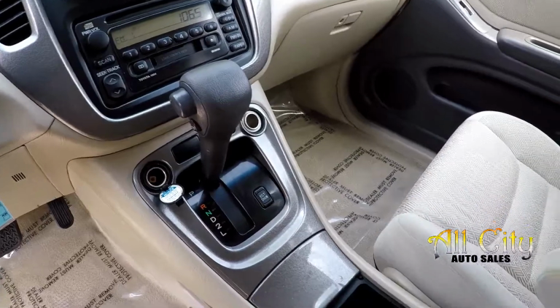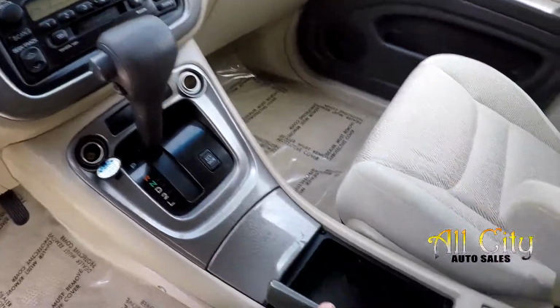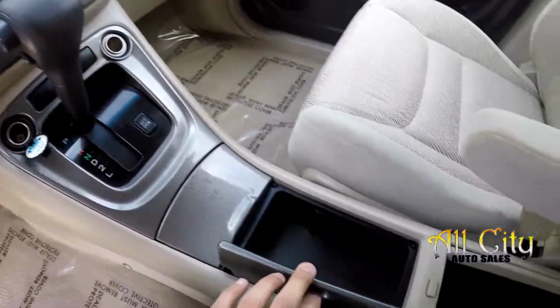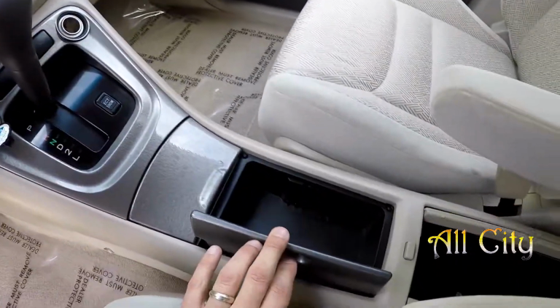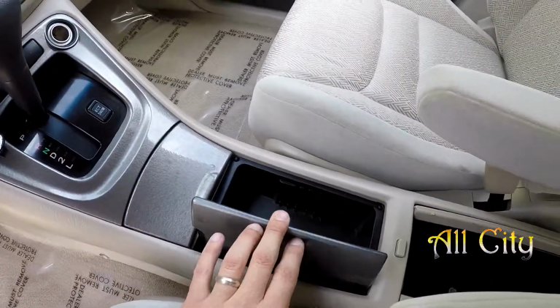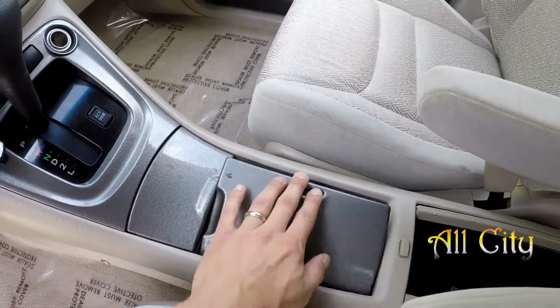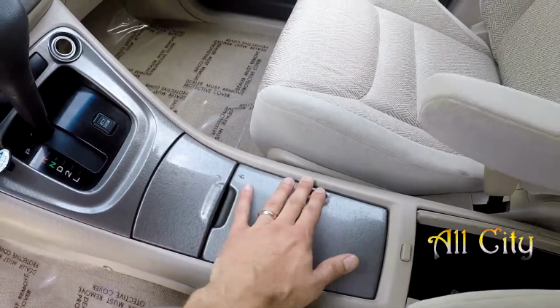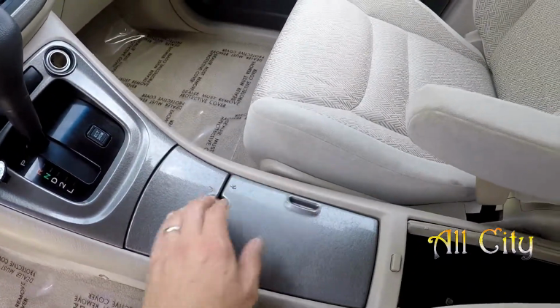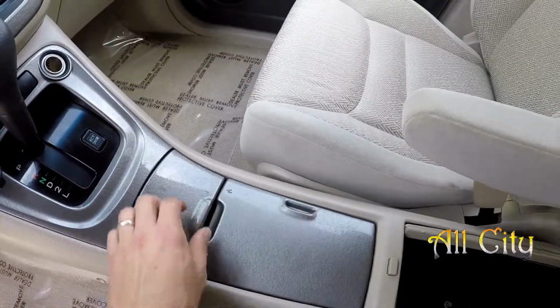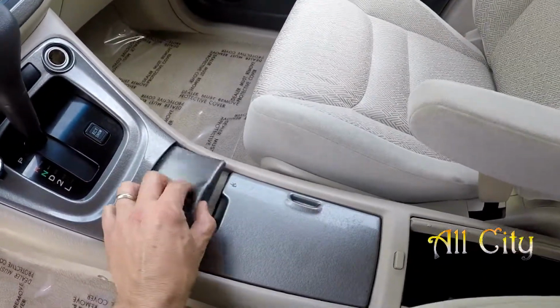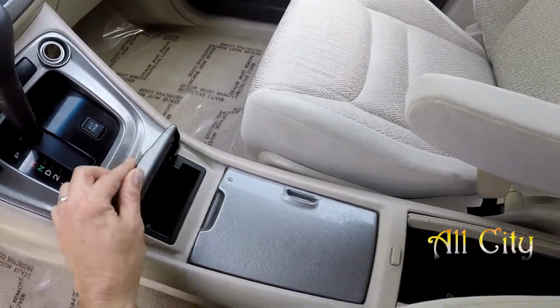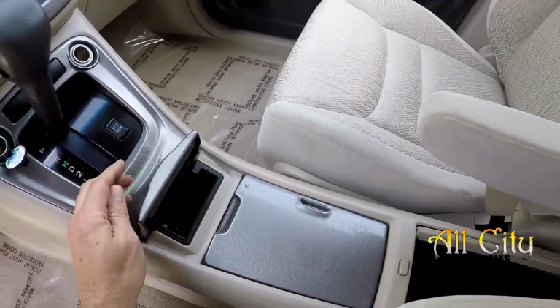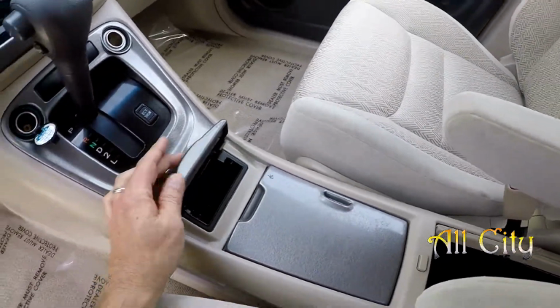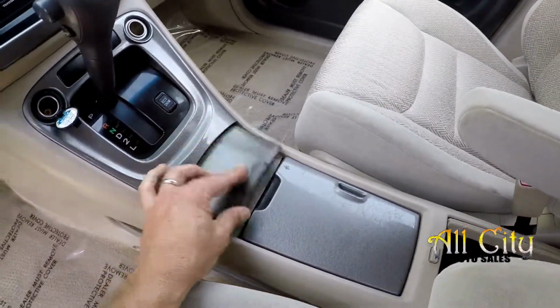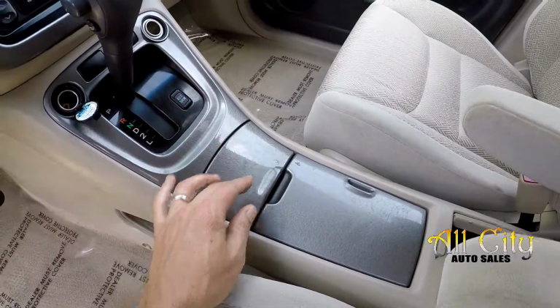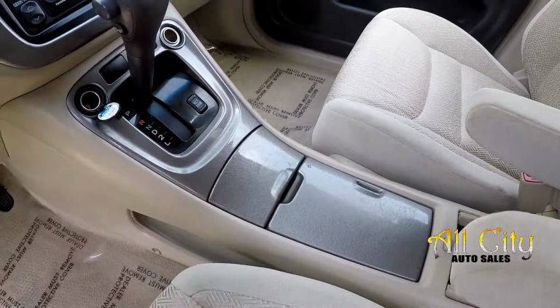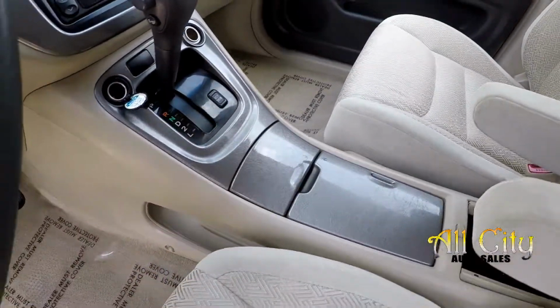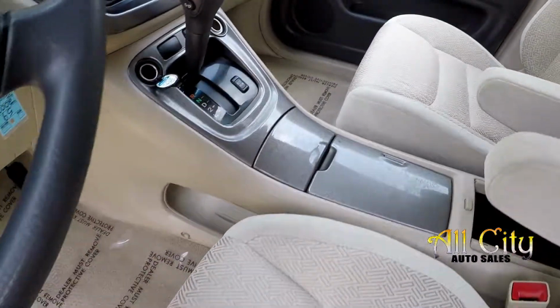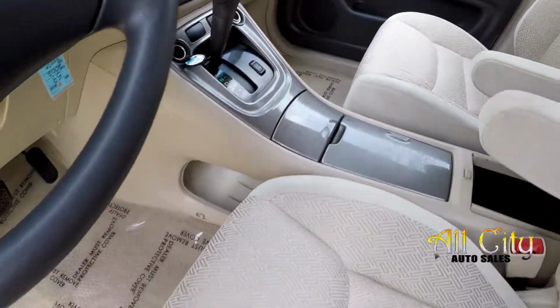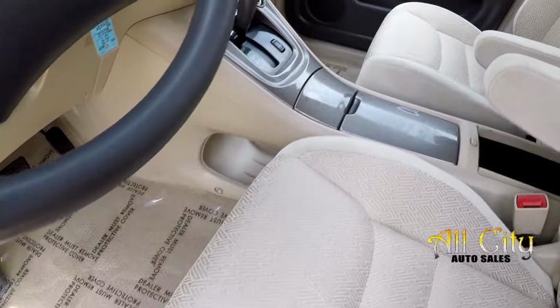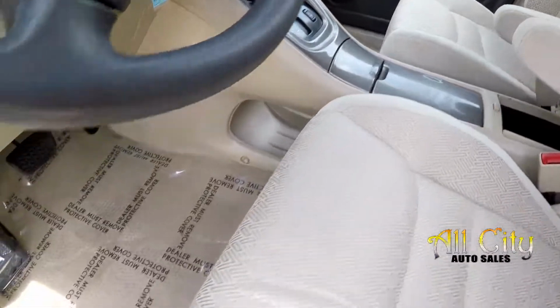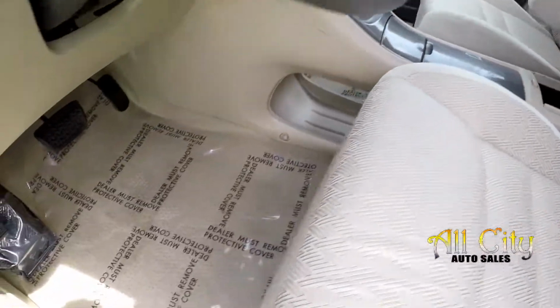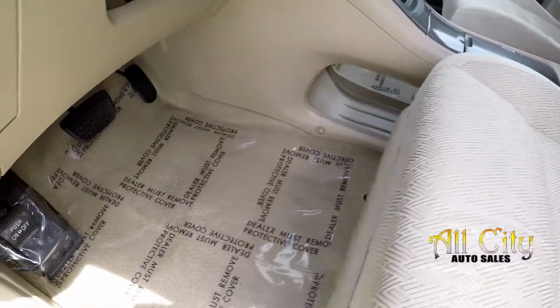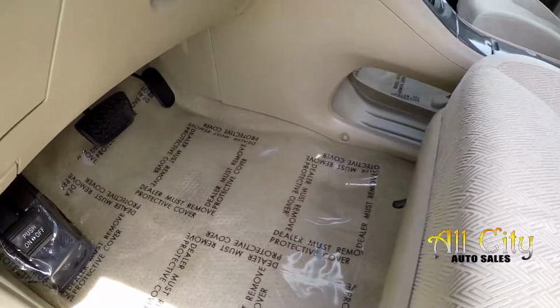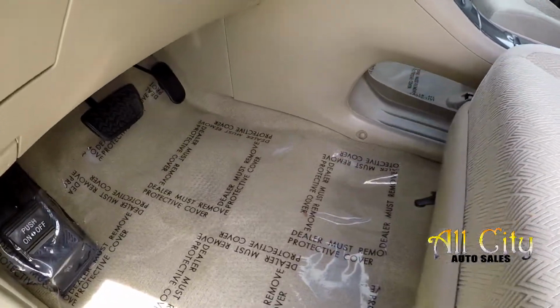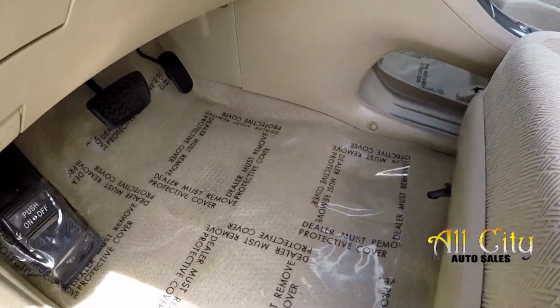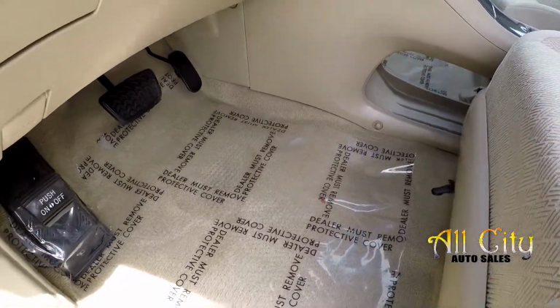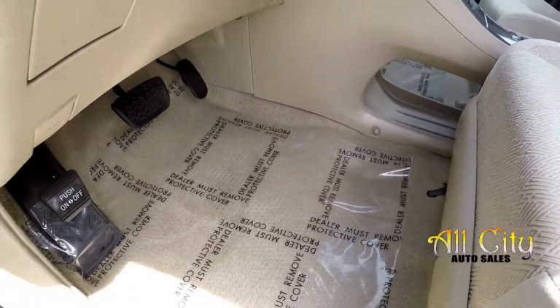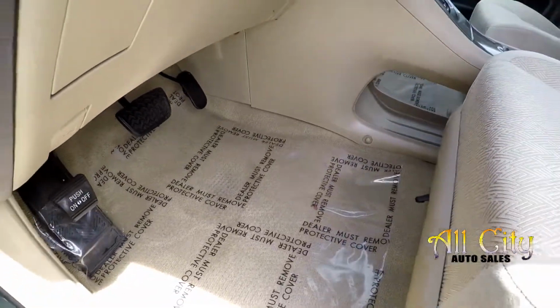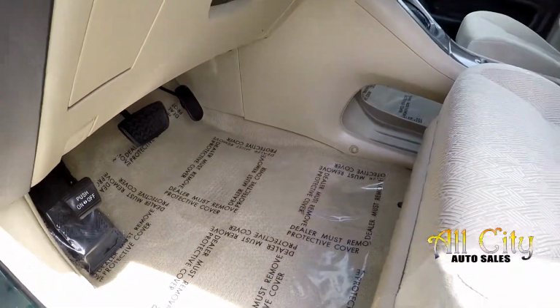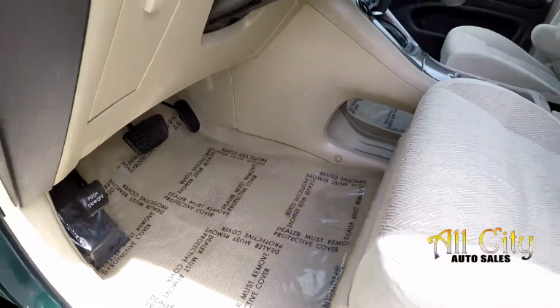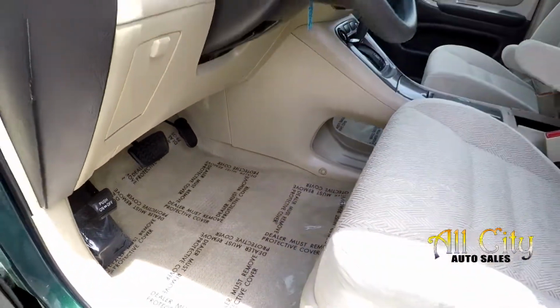As we look in the center here, several storage options as well. Interior is immaculate. All the flooring is tan to match the seating.